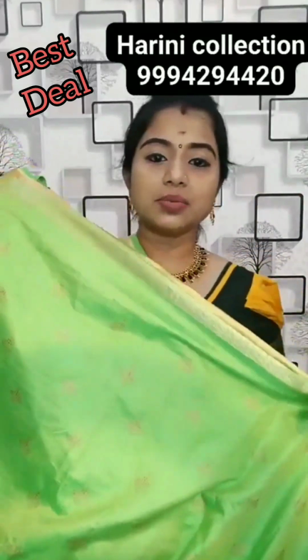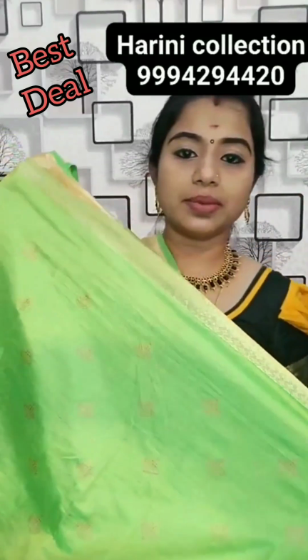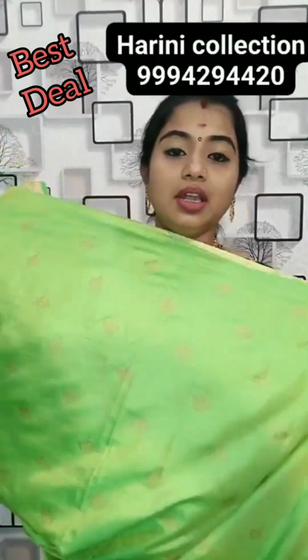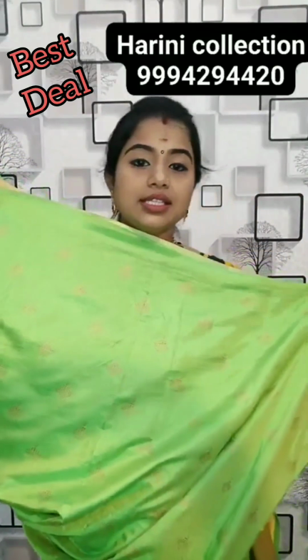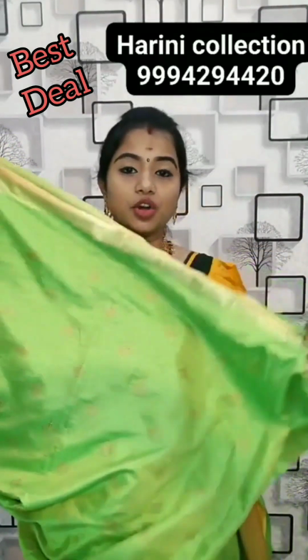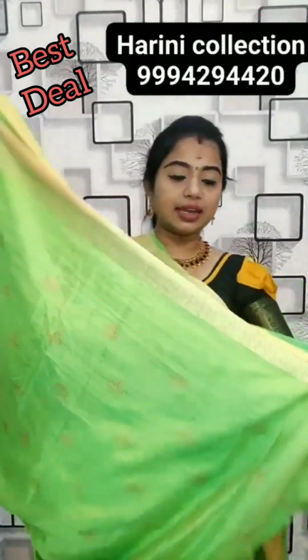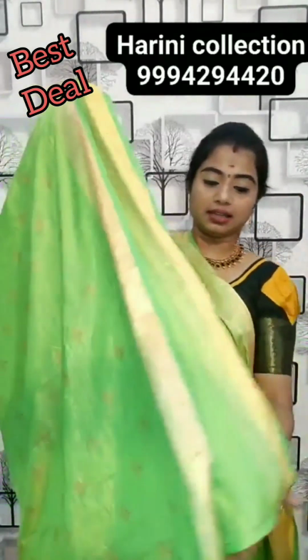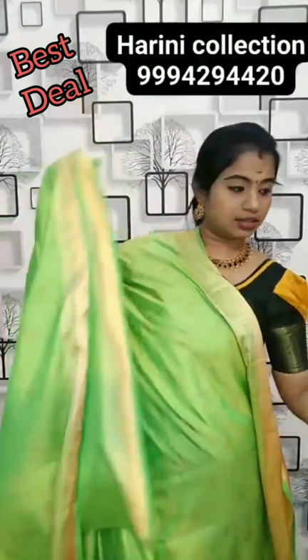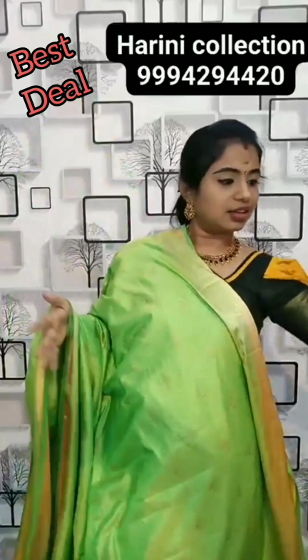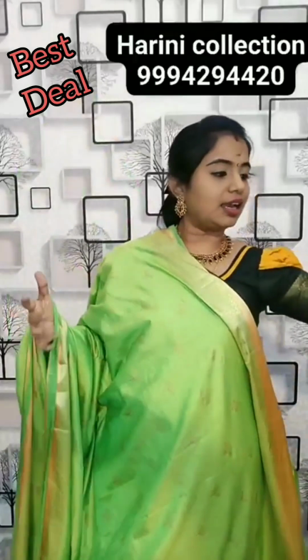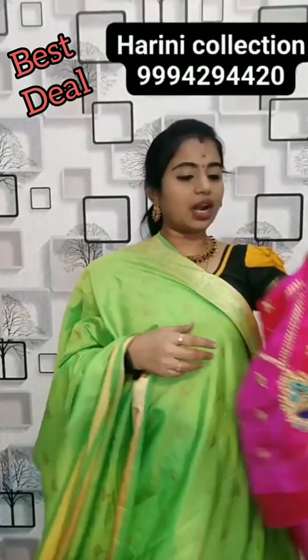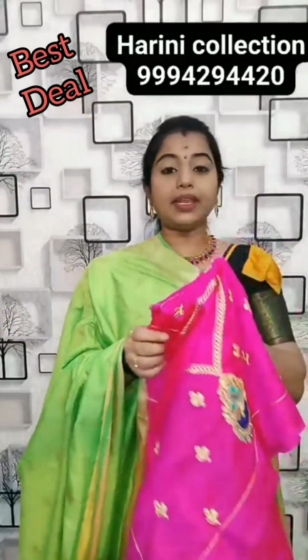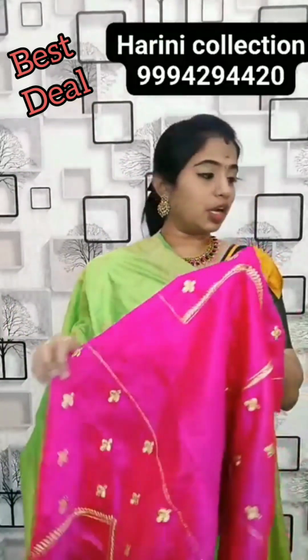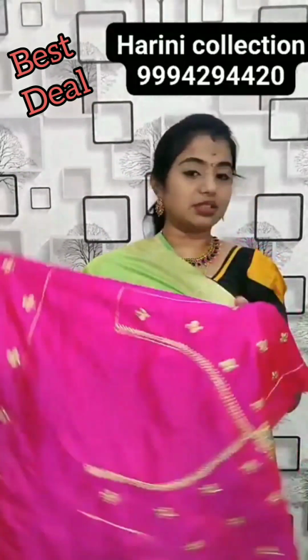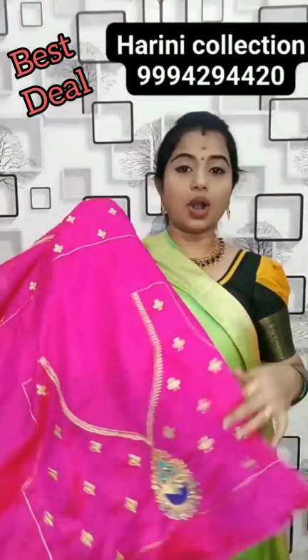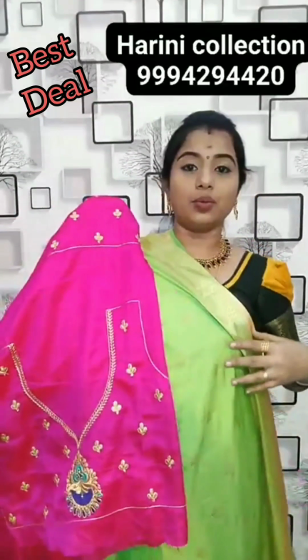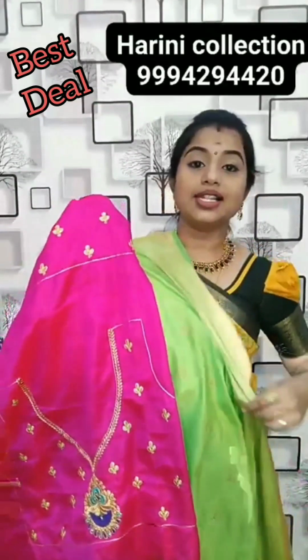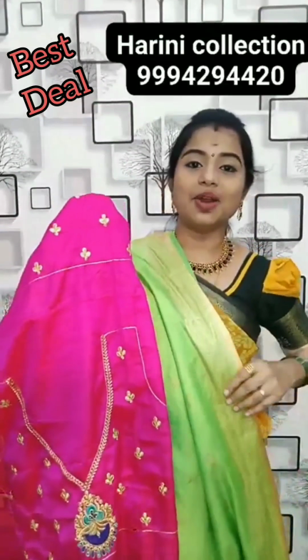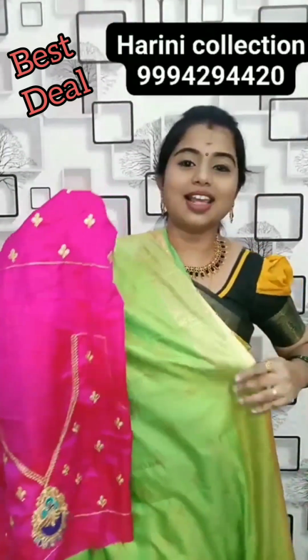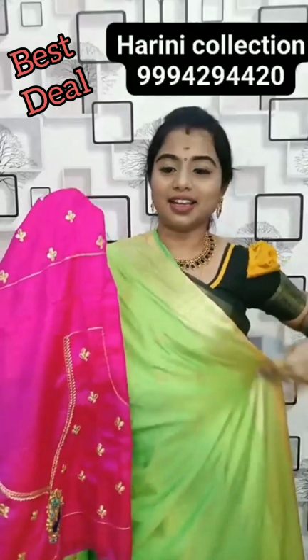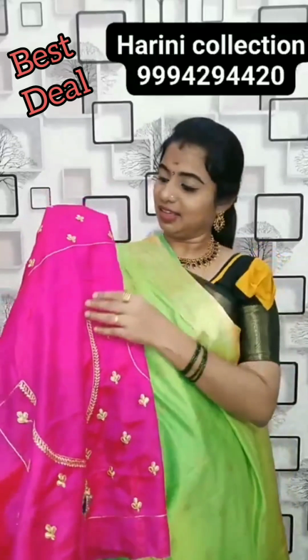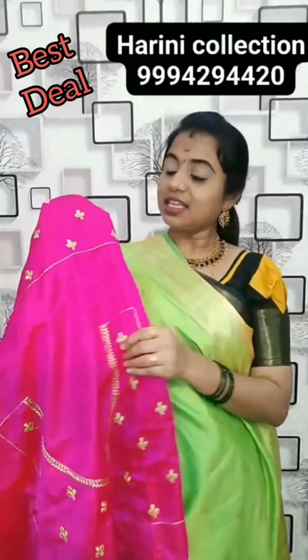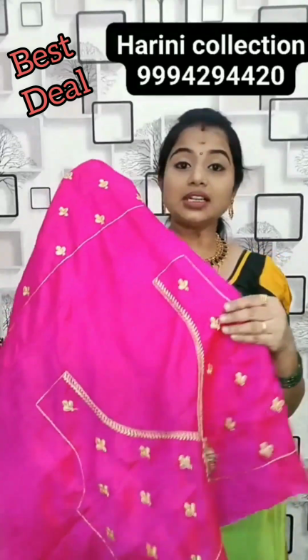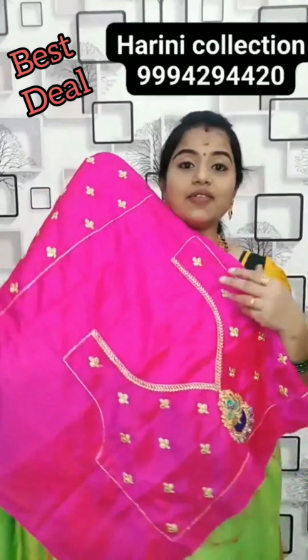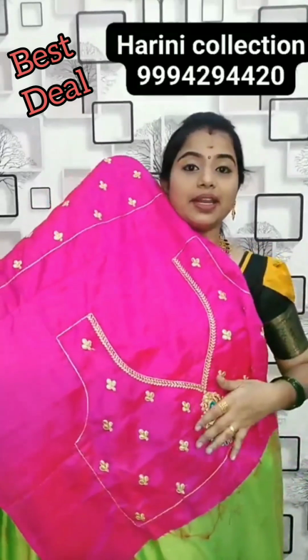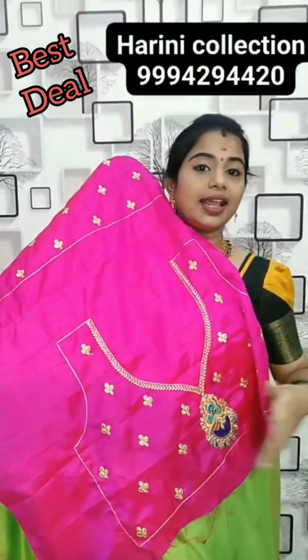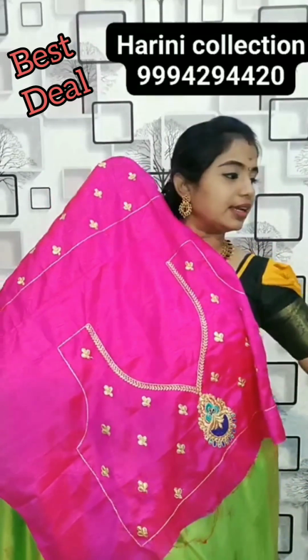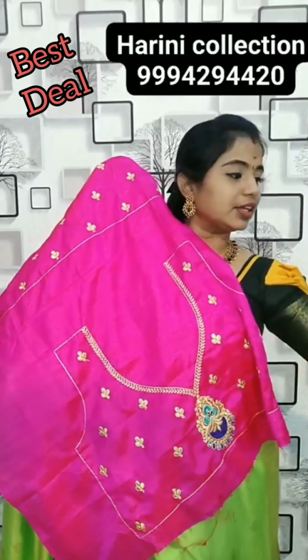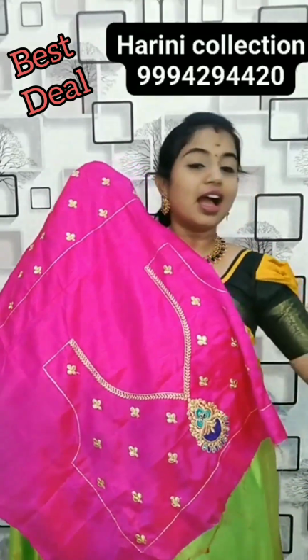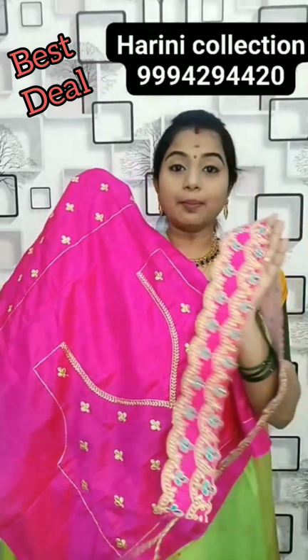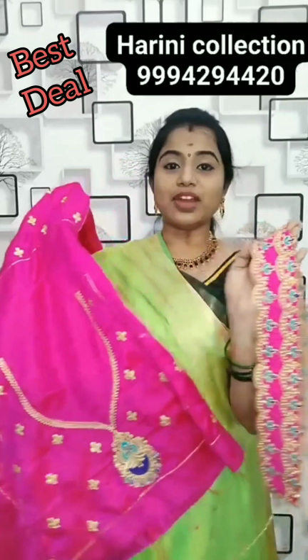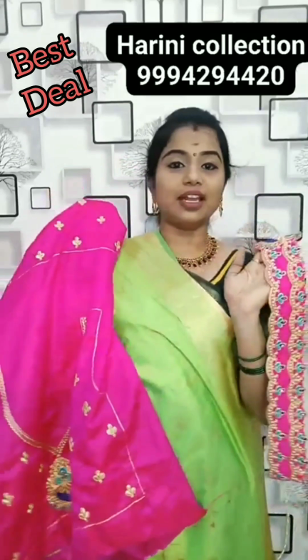This is the pannu of the saree. Now, one of the rani pink work blouses. This saree's blouse is very nice — semi-silk, full of work on neck and sleeve. Hip belt also available.